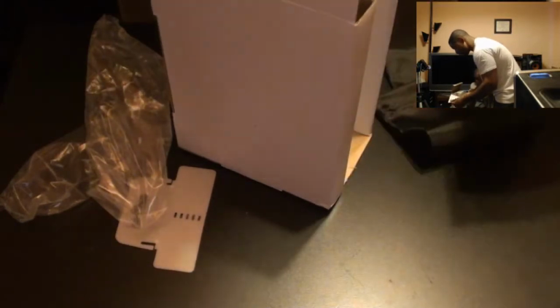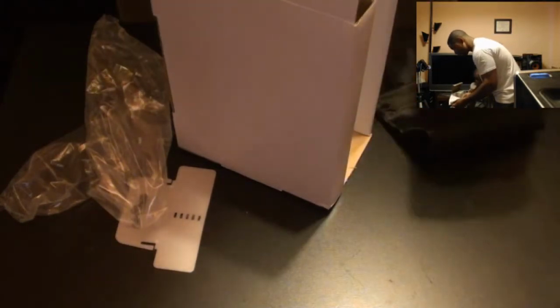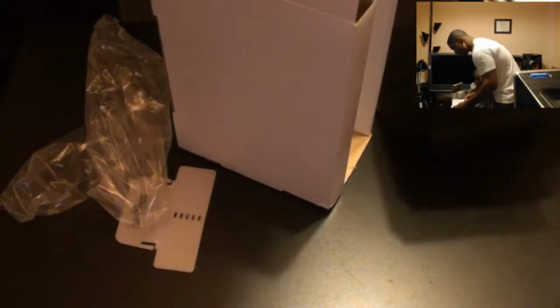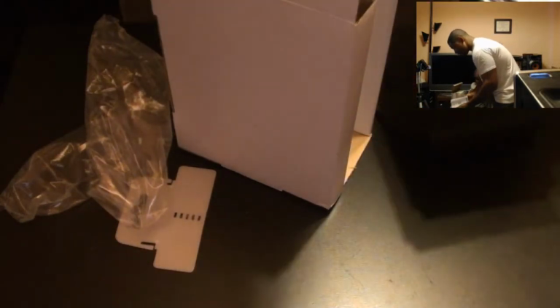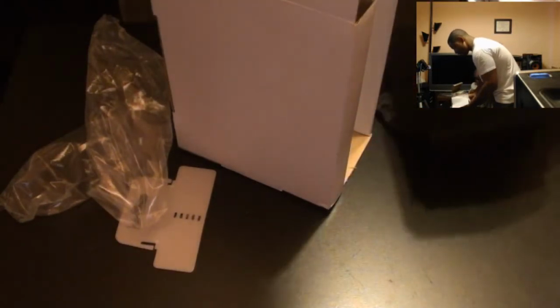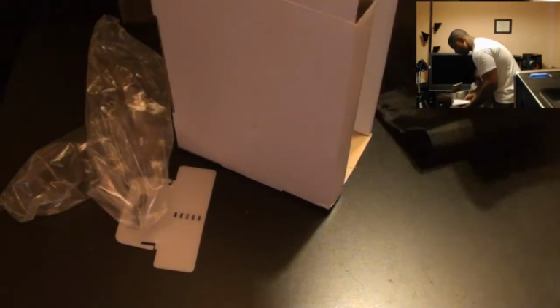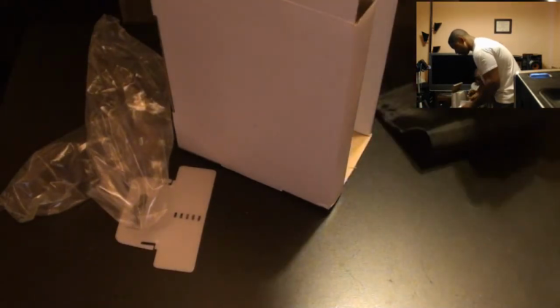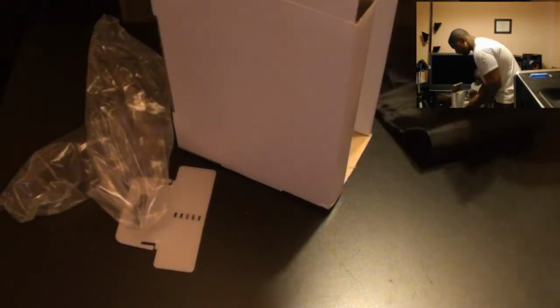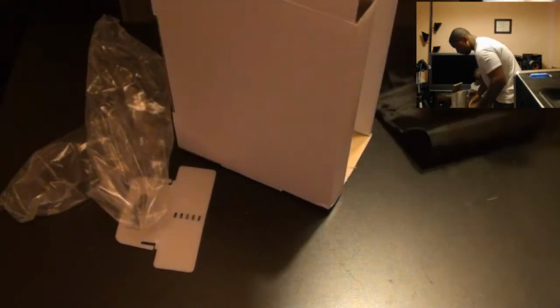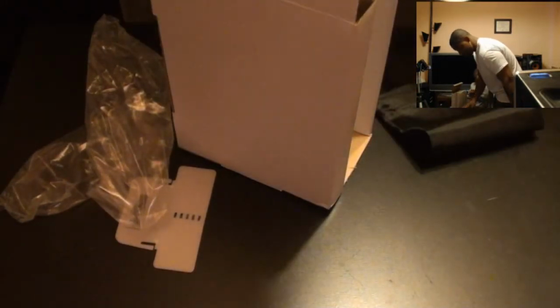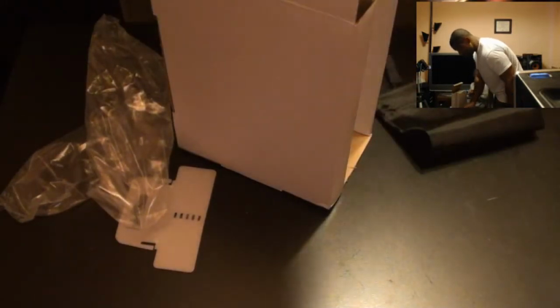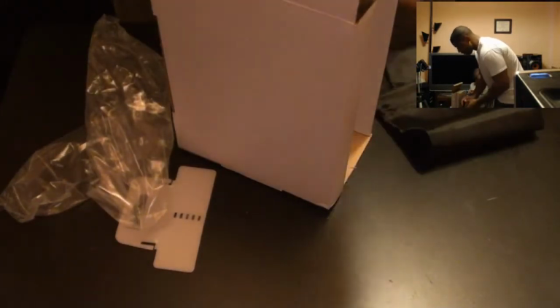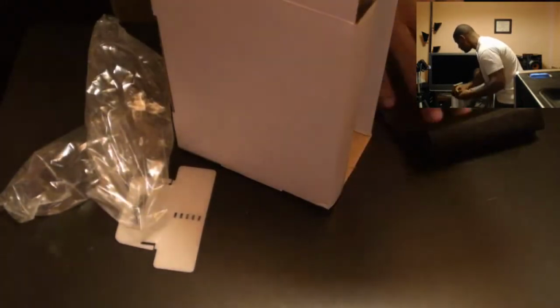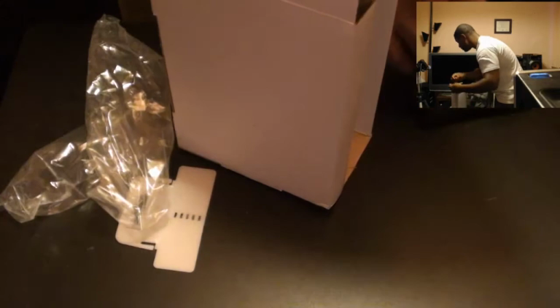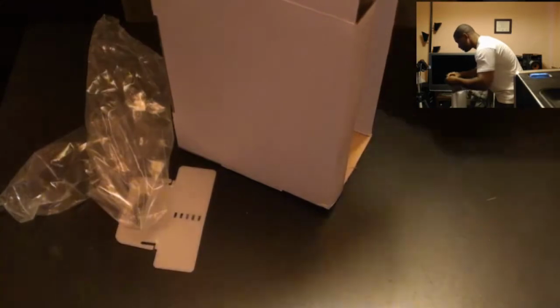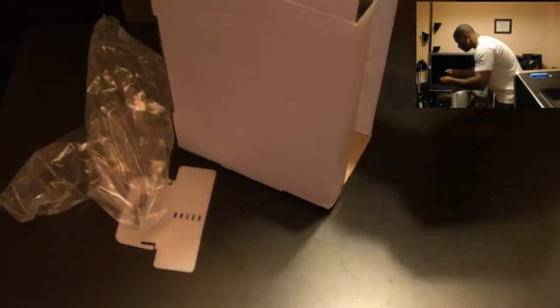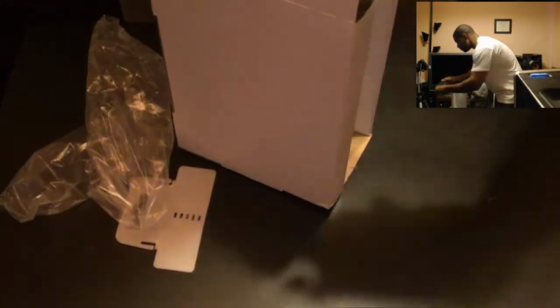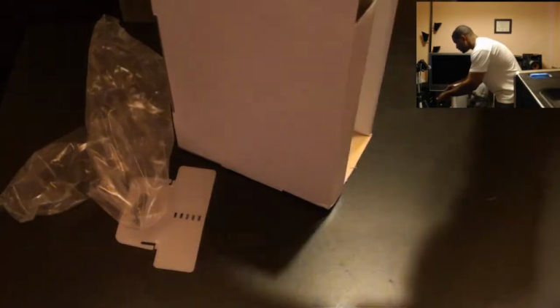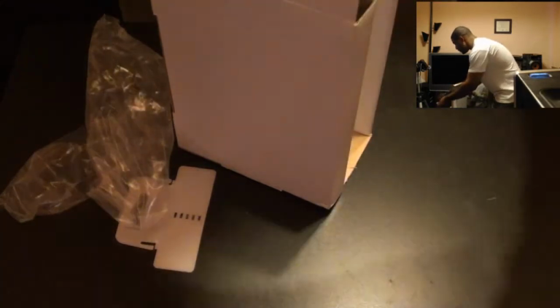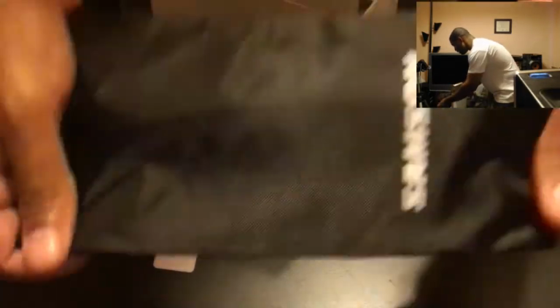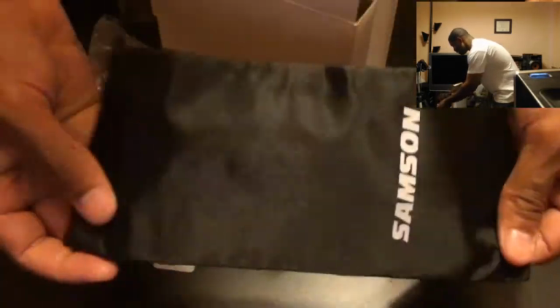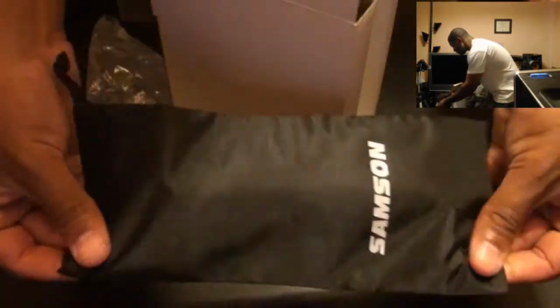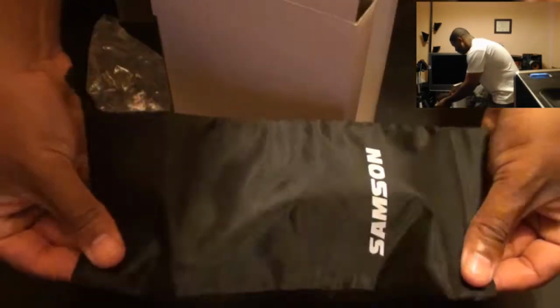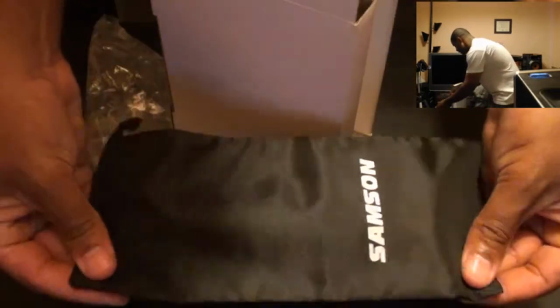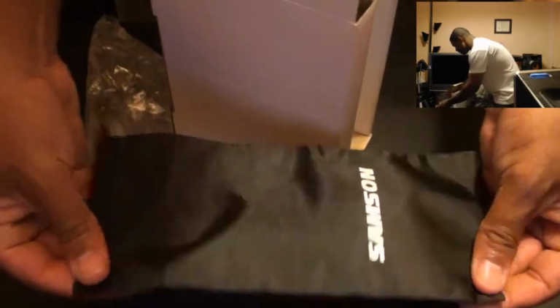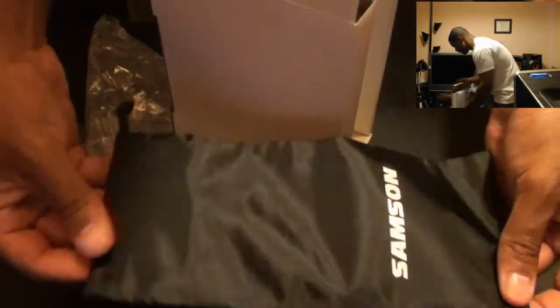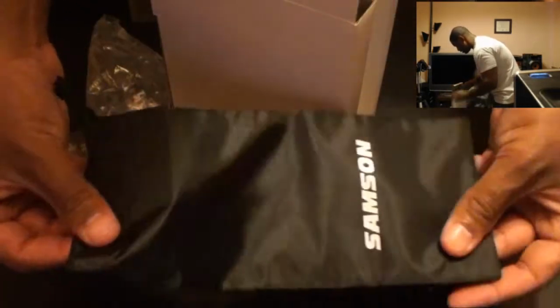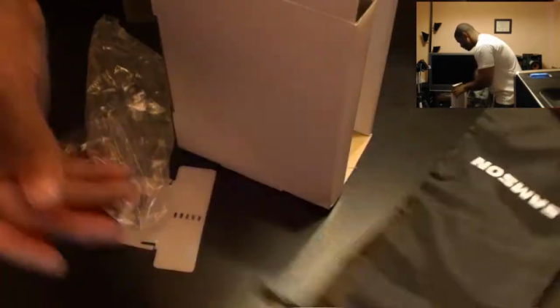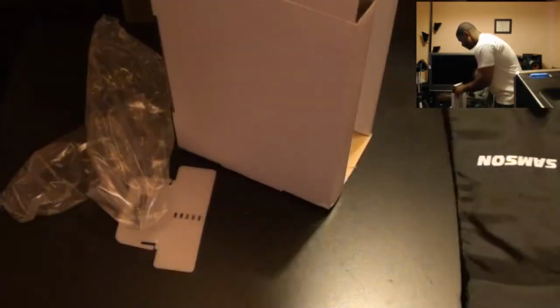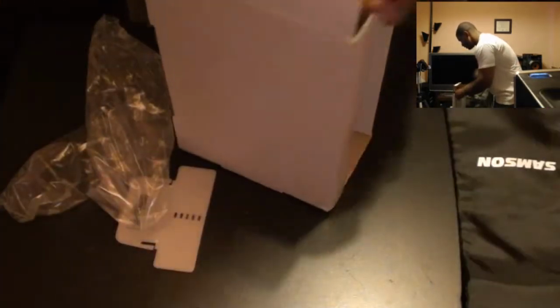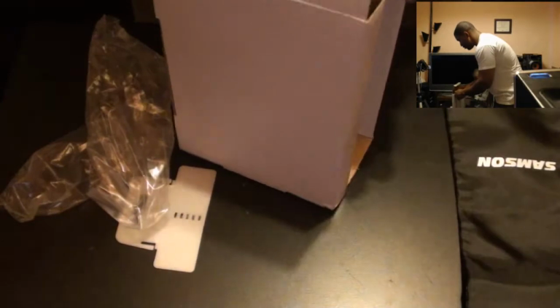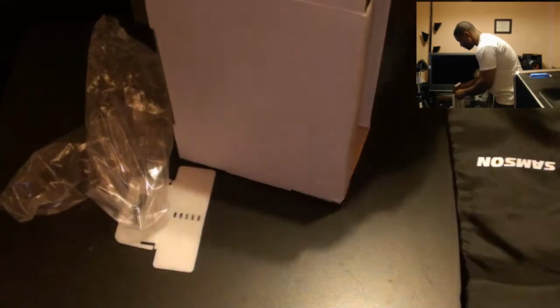It comes with Cakewalk software. A friend of mine might want it, just in case. And here's the little pouch packaging it comes with. Let's get to the microphone itself.